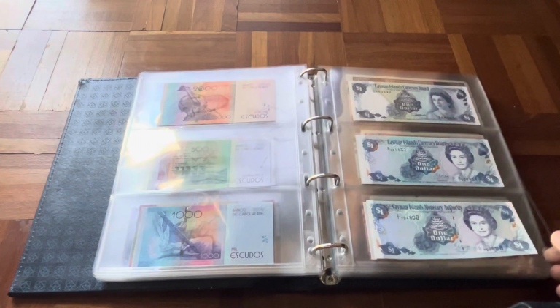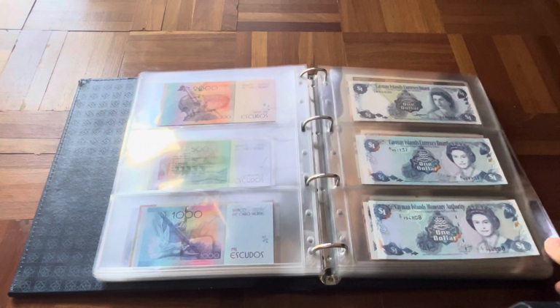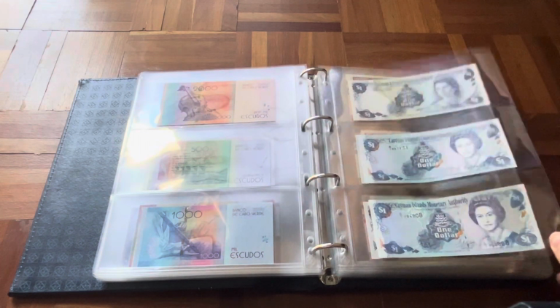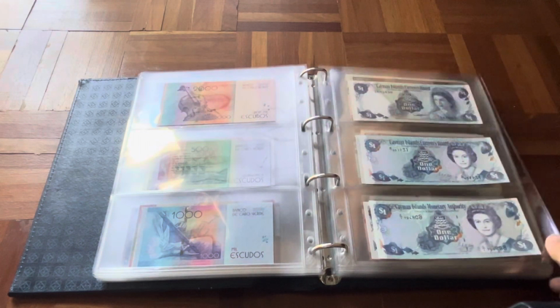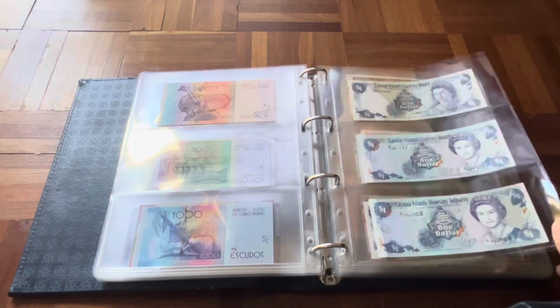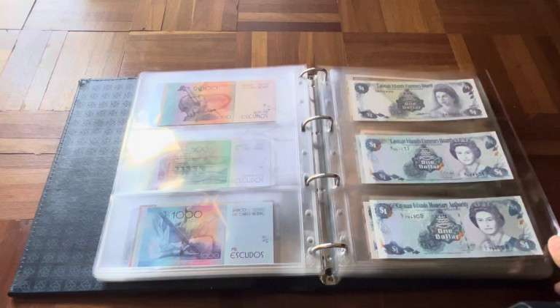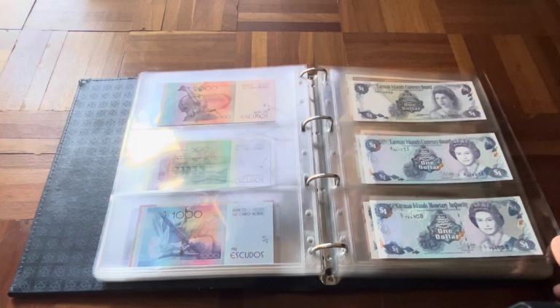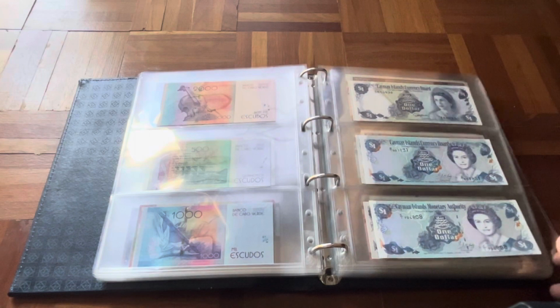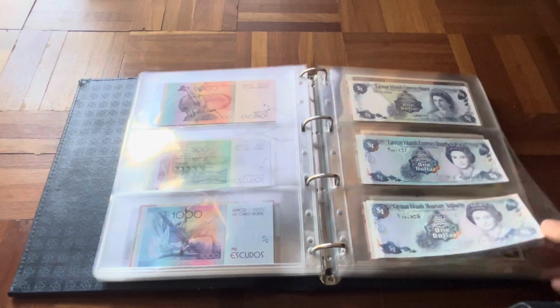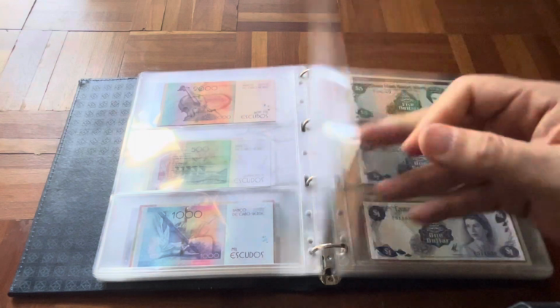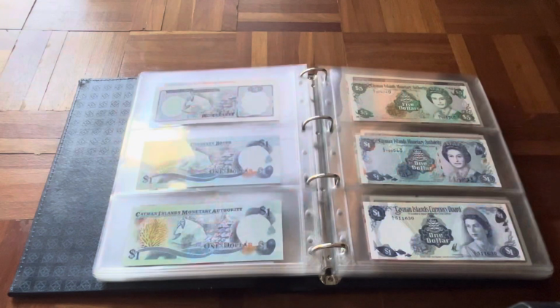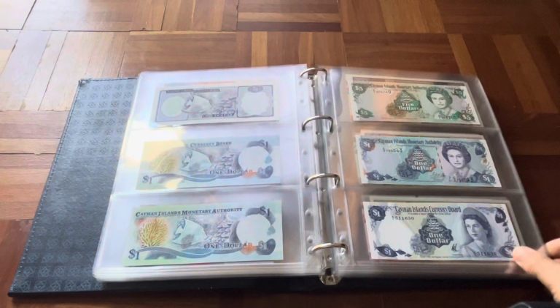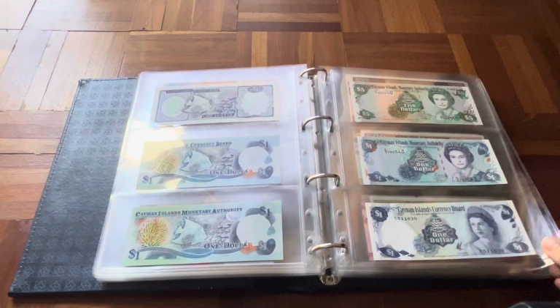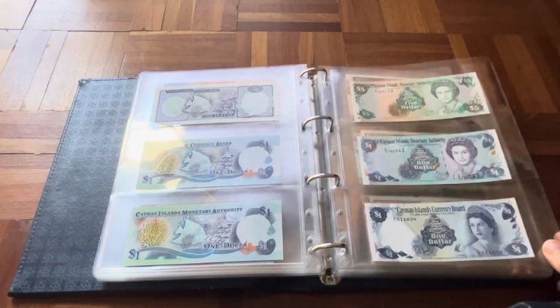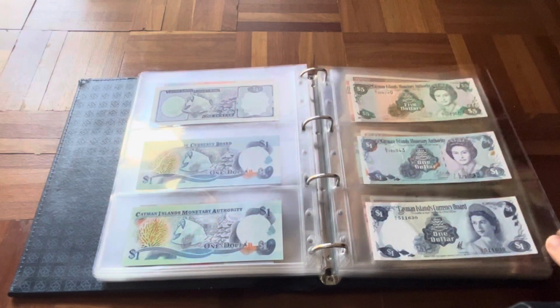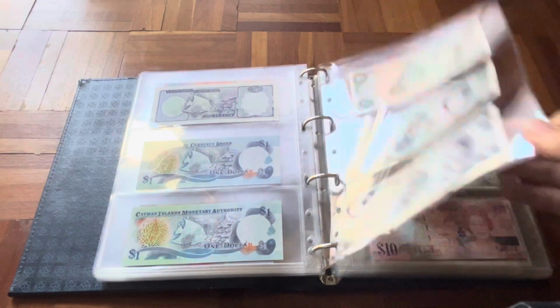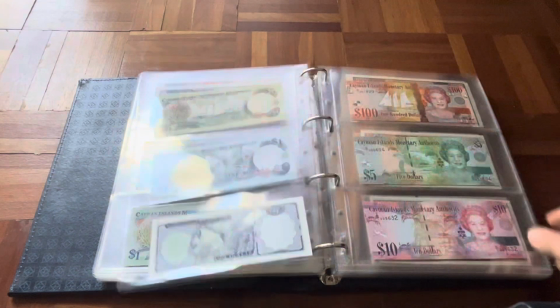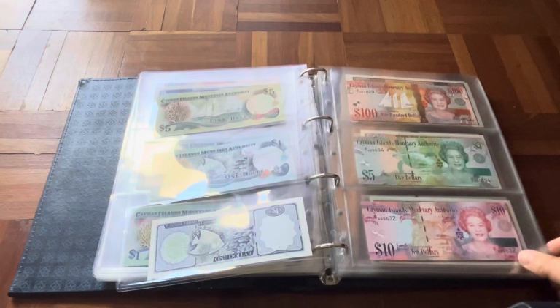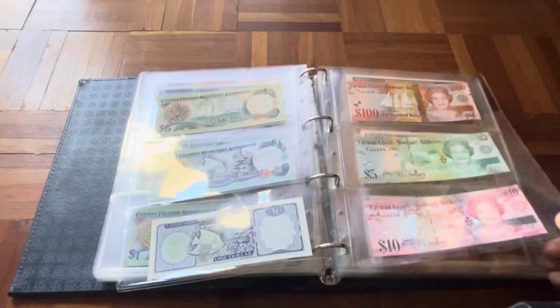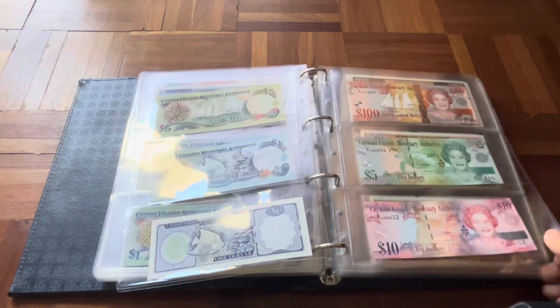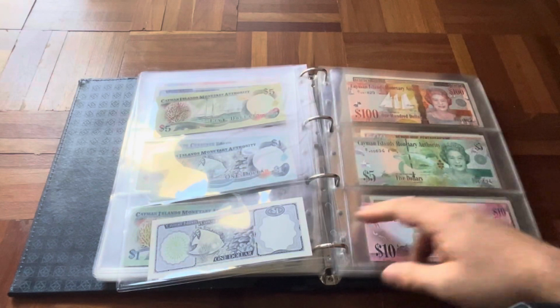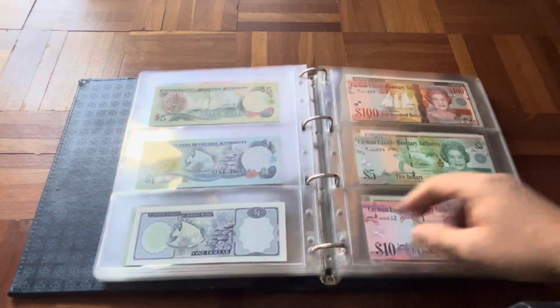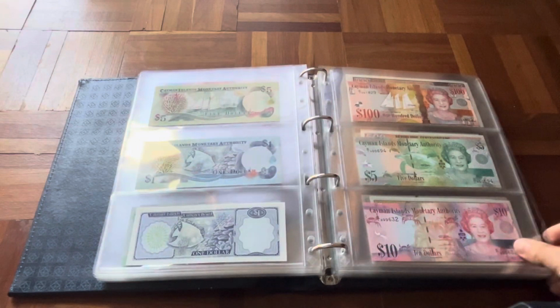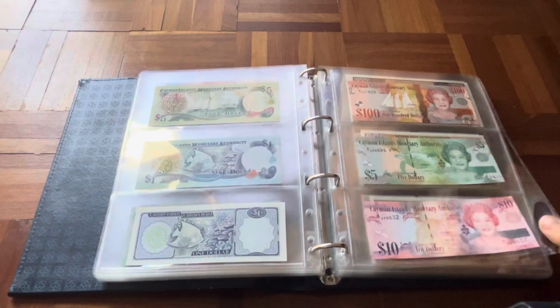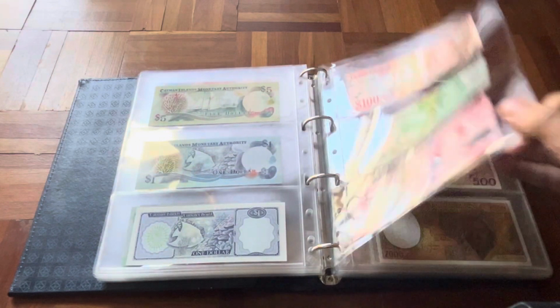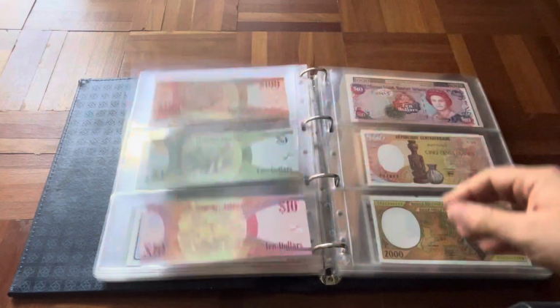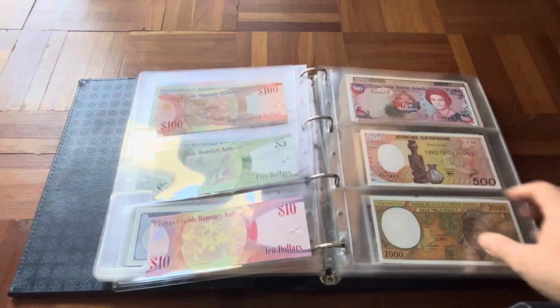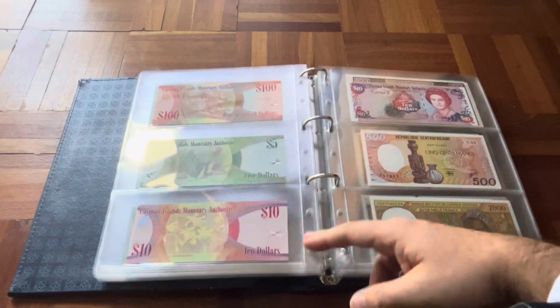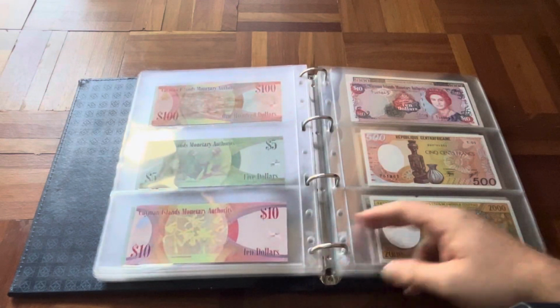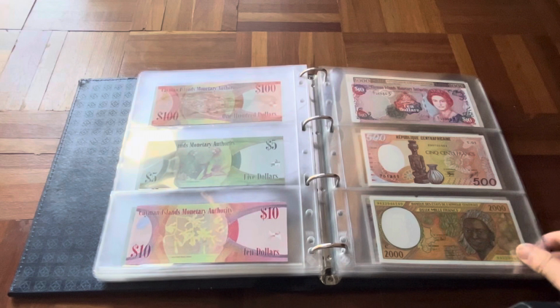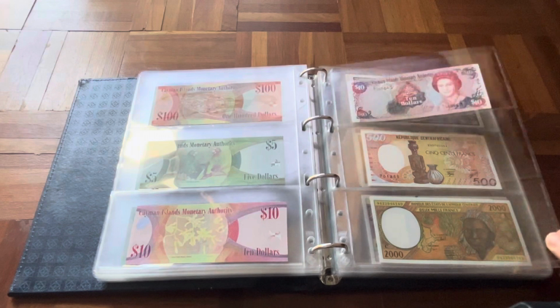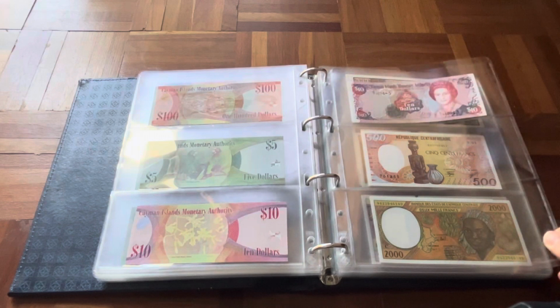Then we go into the Cayman Islands. I have to admit I started collecting these late. I do have some graded ones, as you'll see, but besides that I'm lacking, and this is something I want to work on.